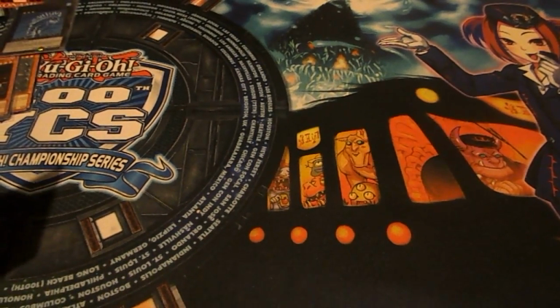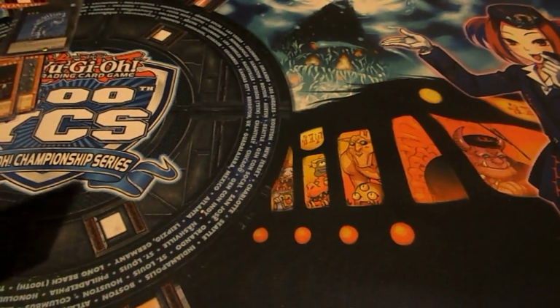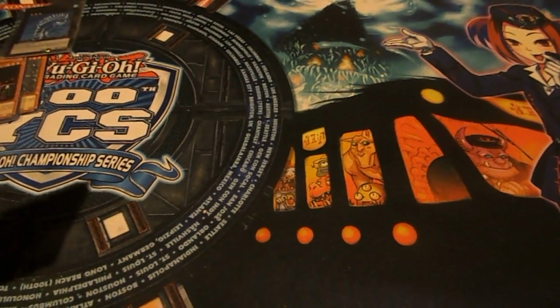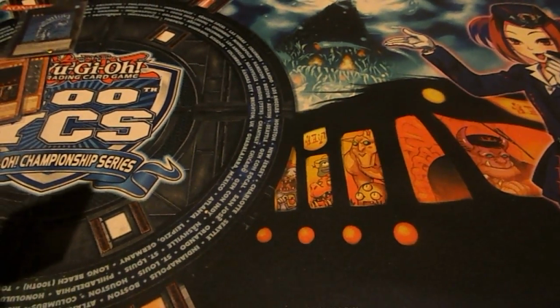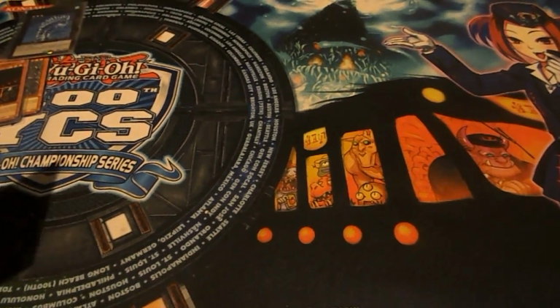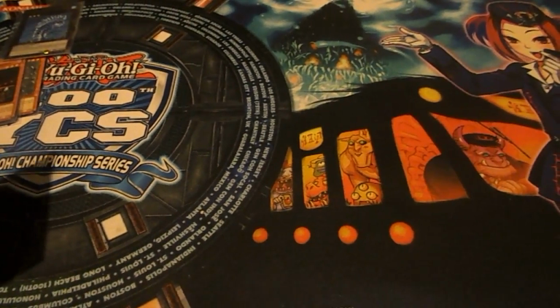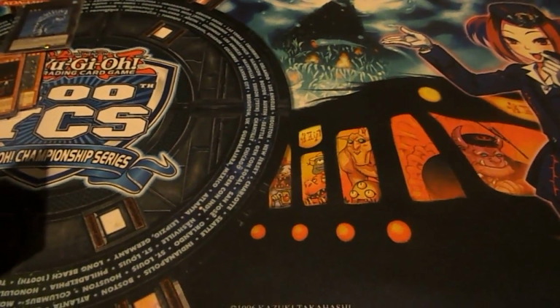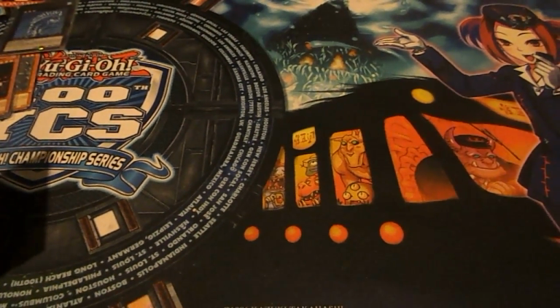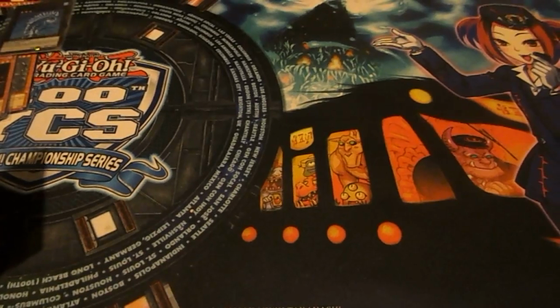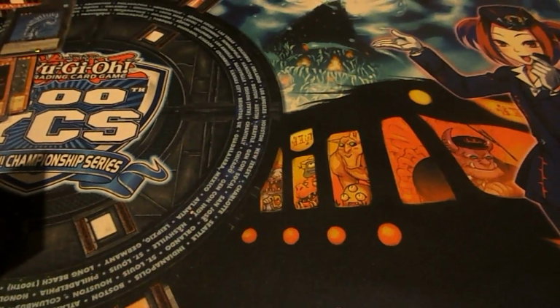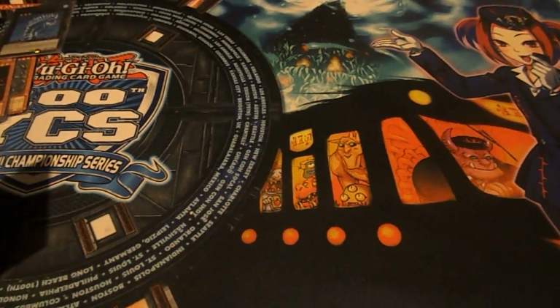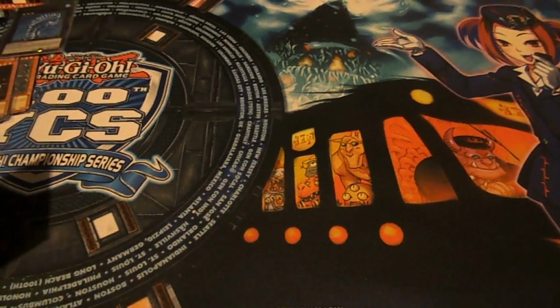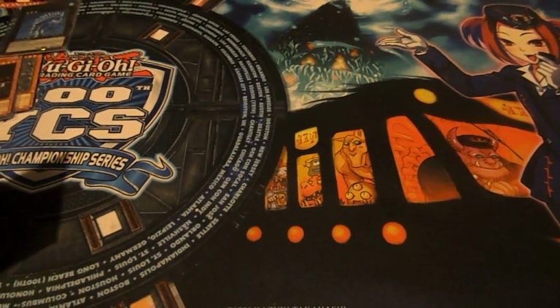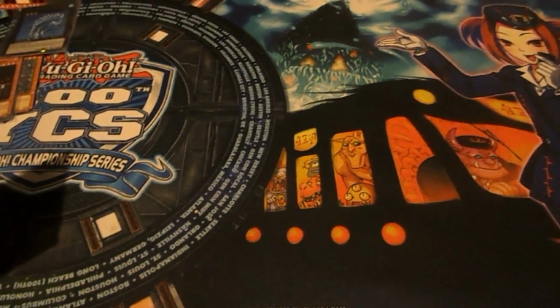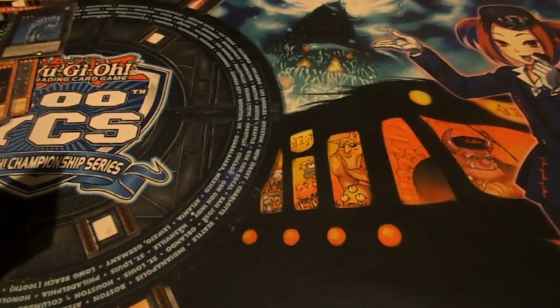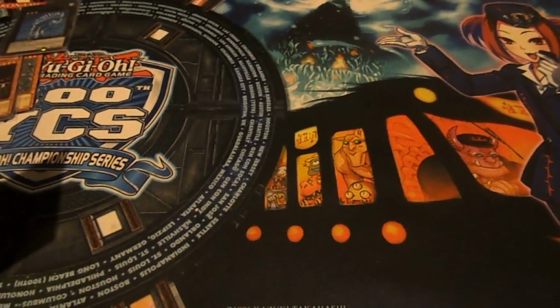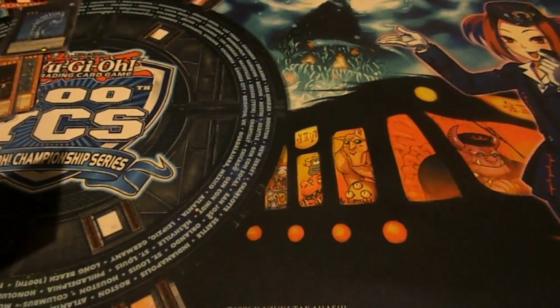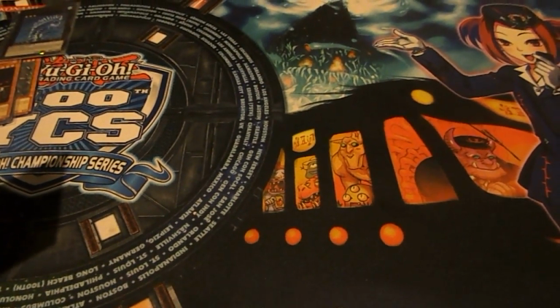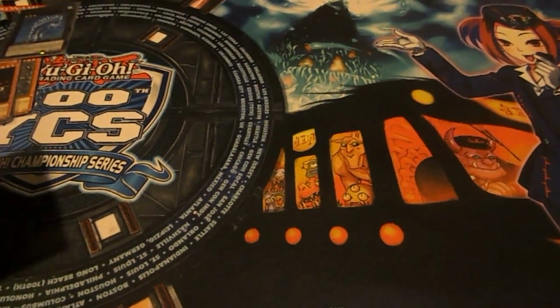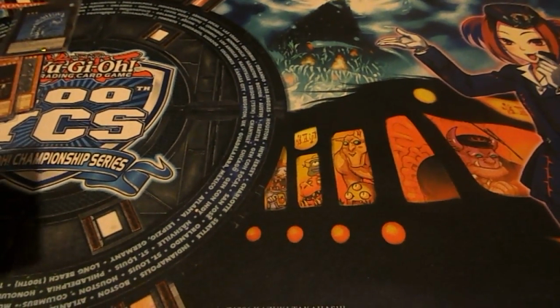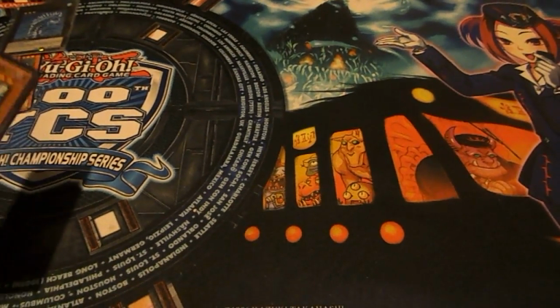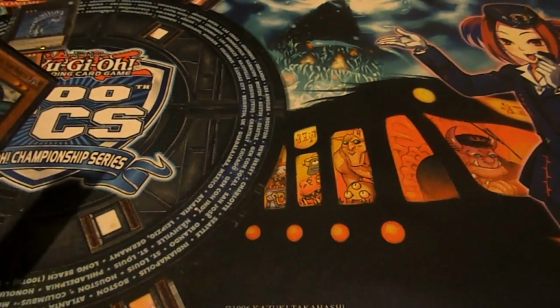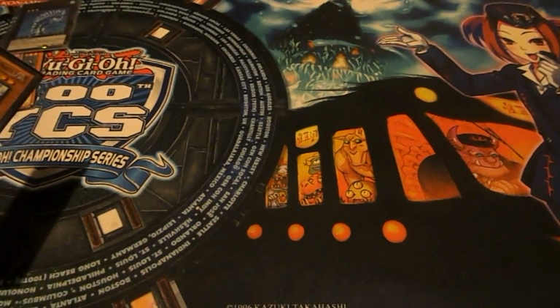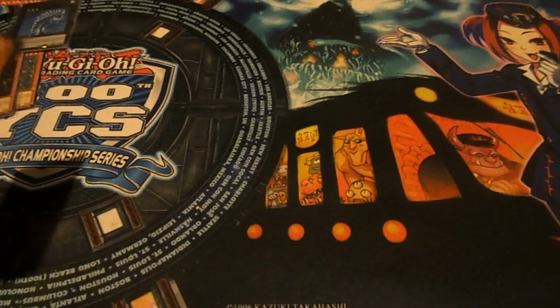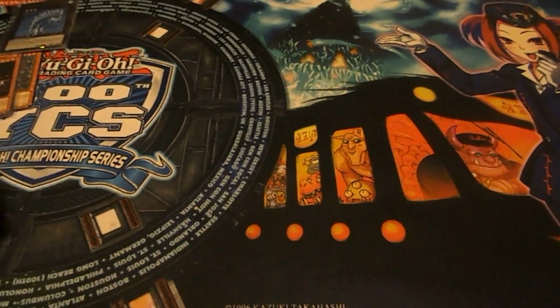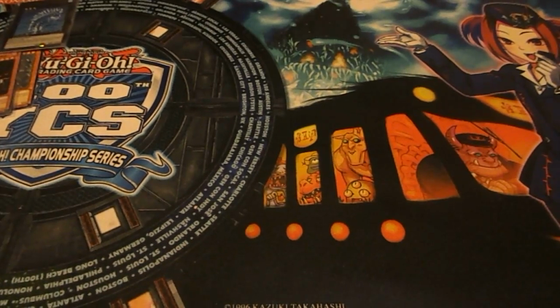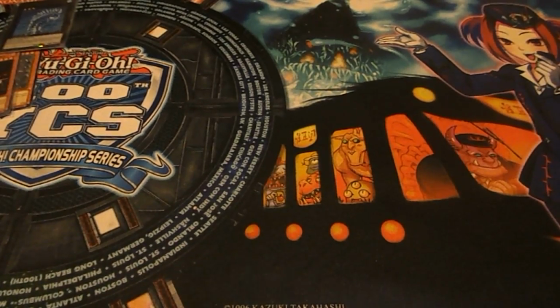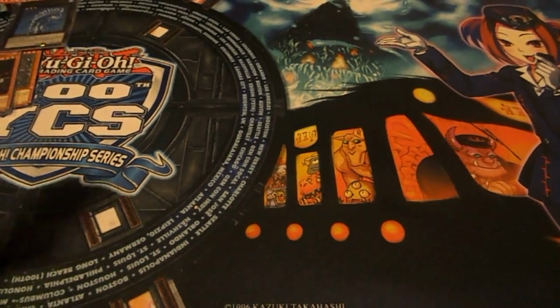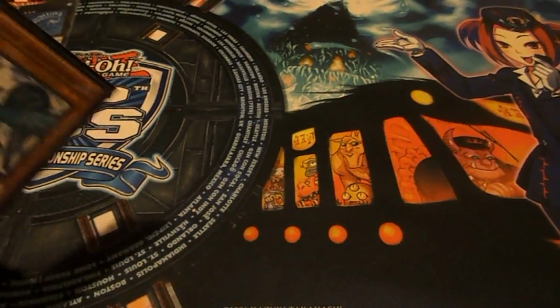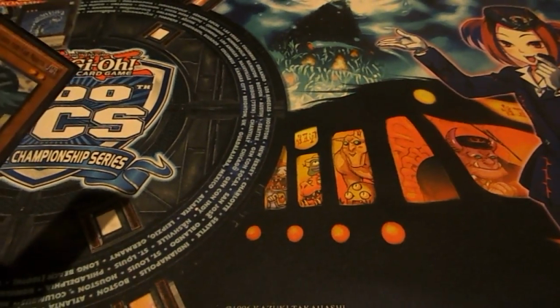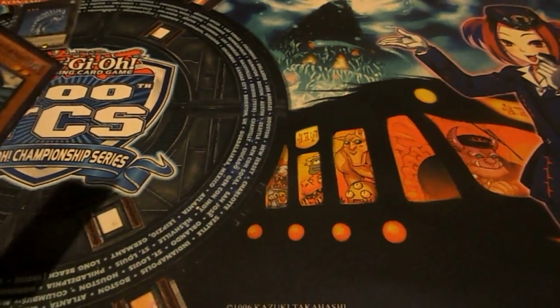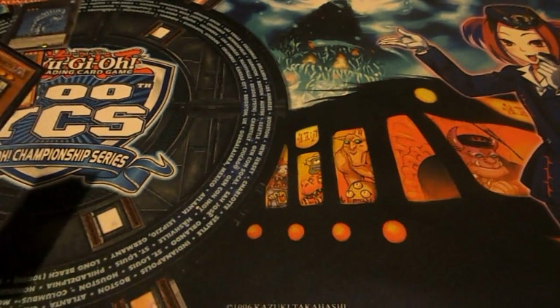Hello YugiTubers, this is my first video. I've noticed a lot of people putting on altered art videos, and I just wanted to show some of my own since I've also been selling some on eBay. Just to show you guys some.